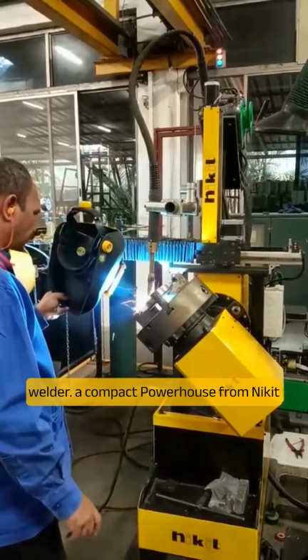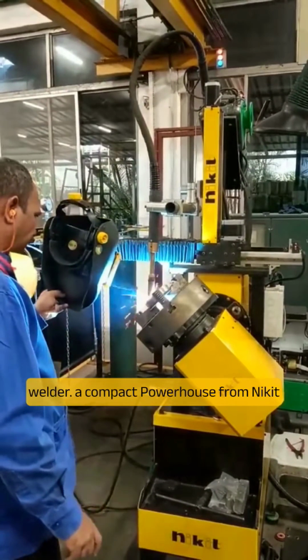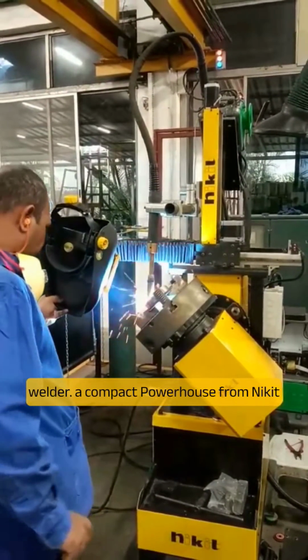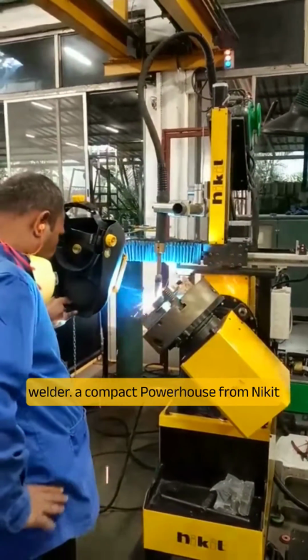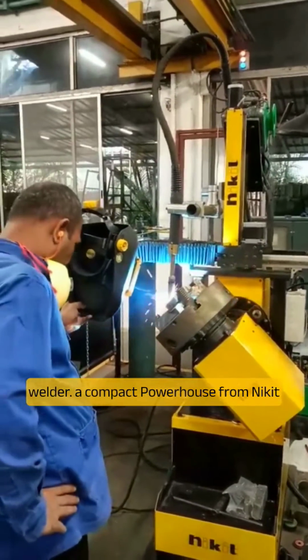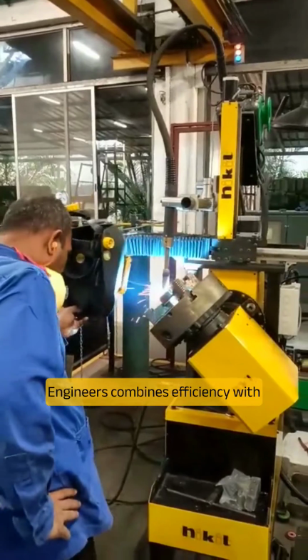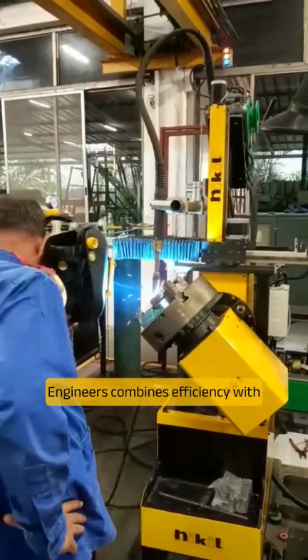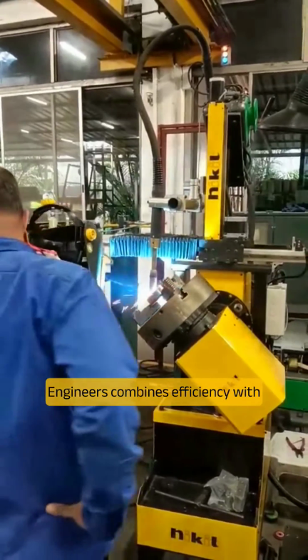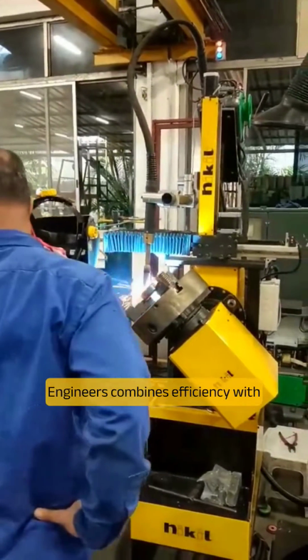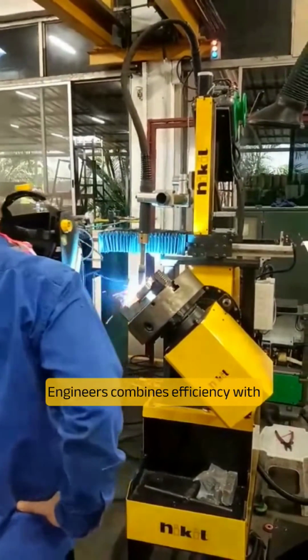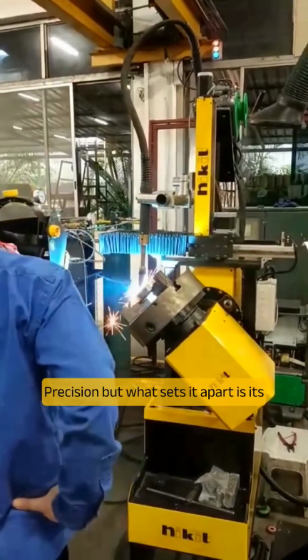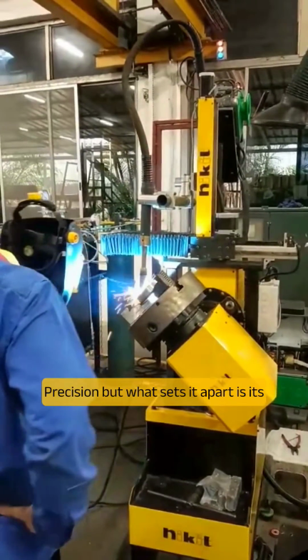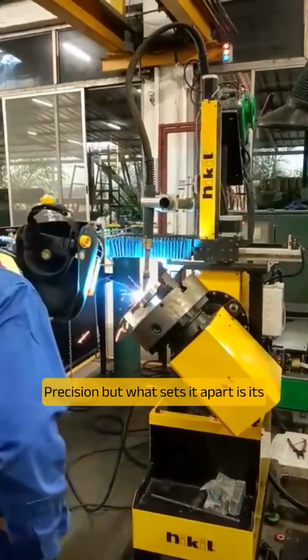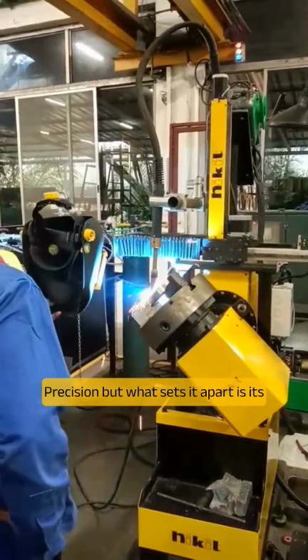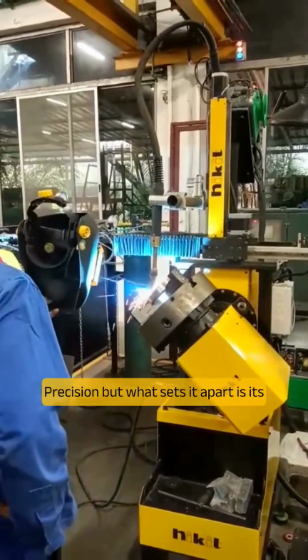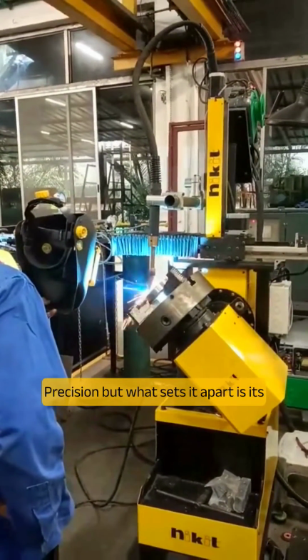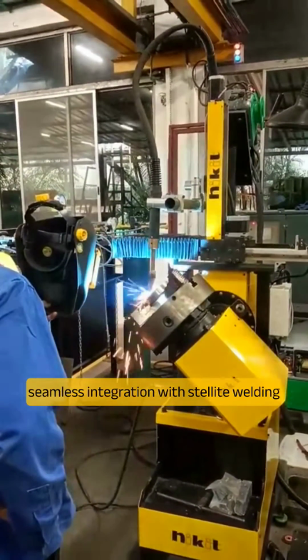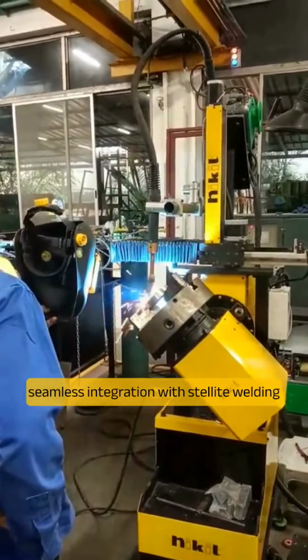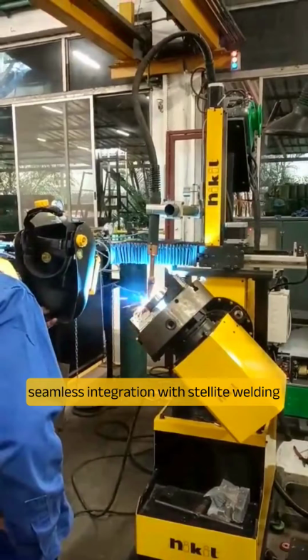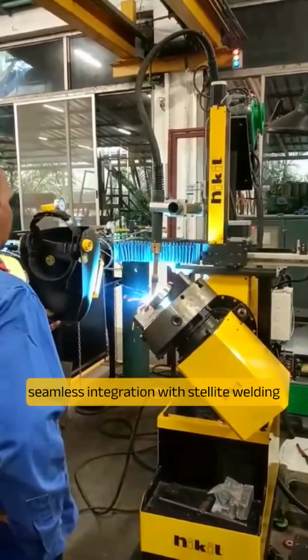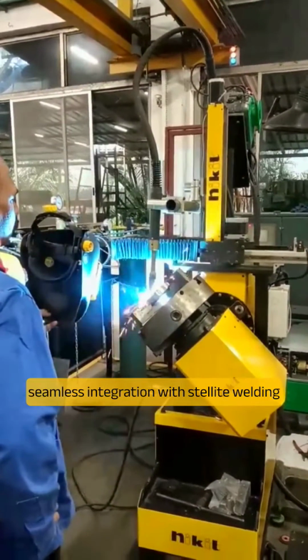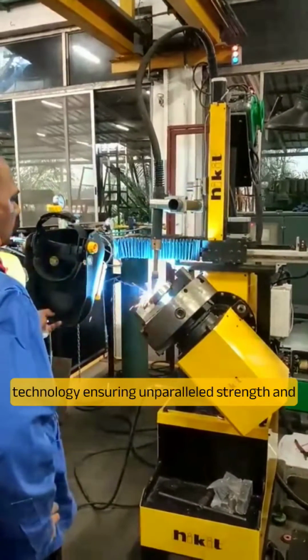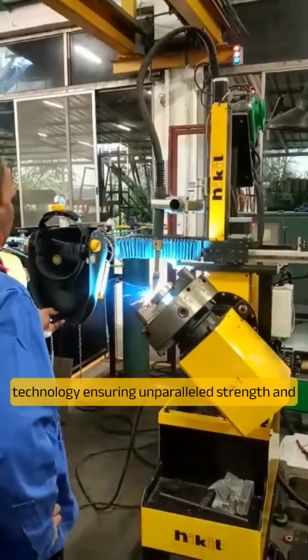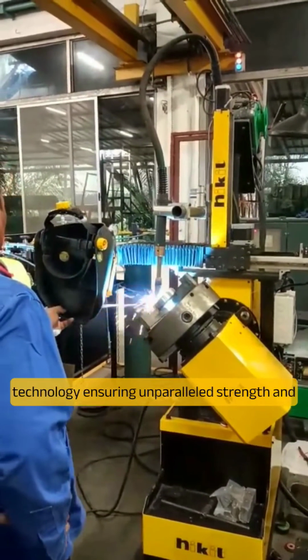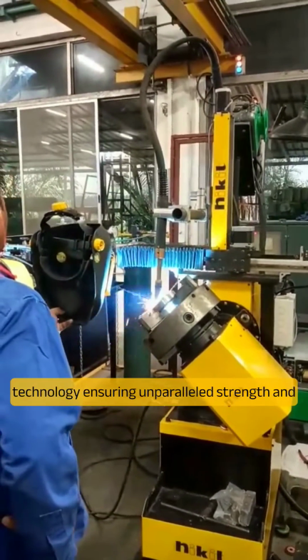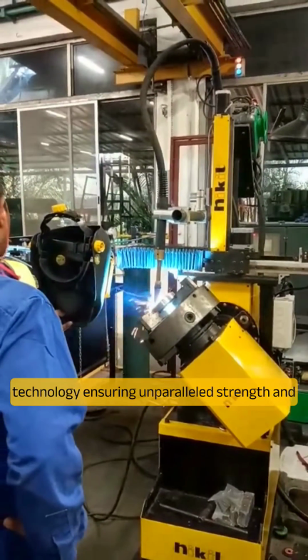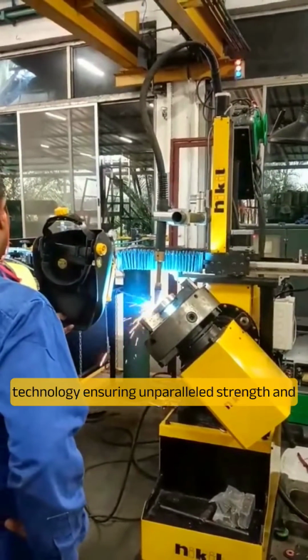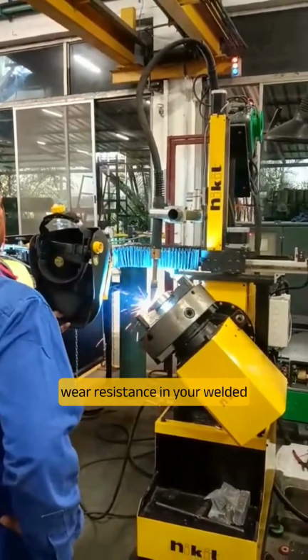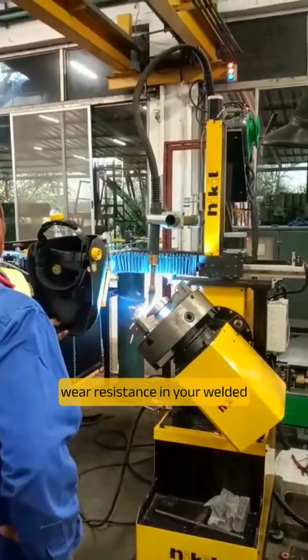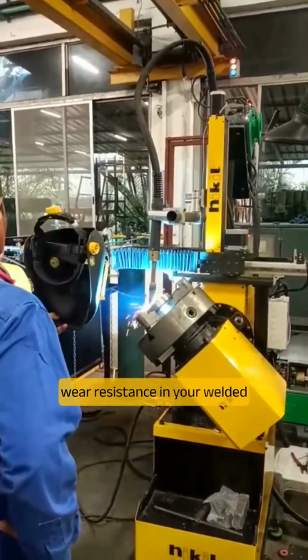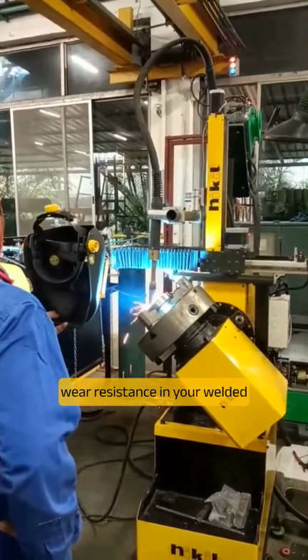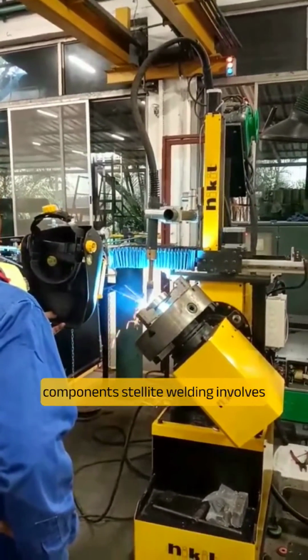The Mini Profile Welder, a compact powerhouse from Nikit Engineers, combines efficiency with precision. But what sets it apart is its seamless integration with Stellite Welding technology, ensuring unparalleled strength and wear resistance in your welded components.